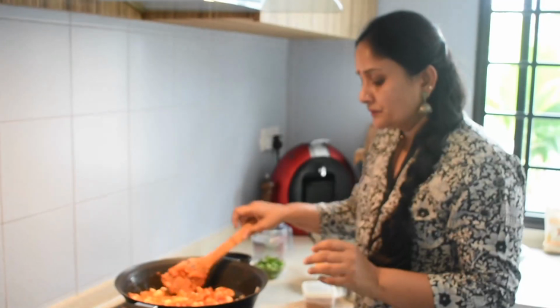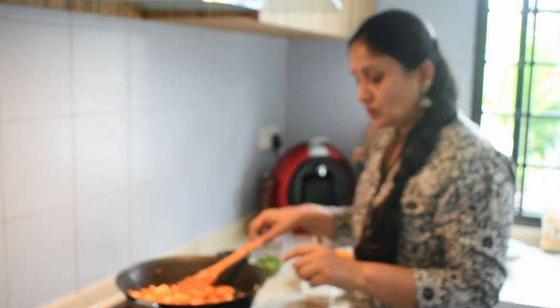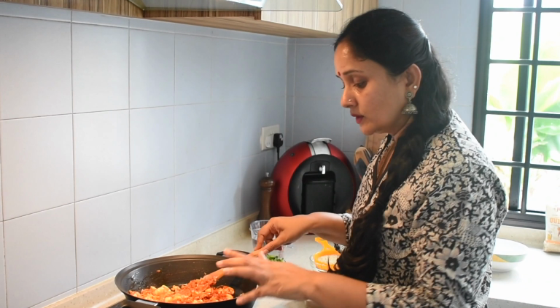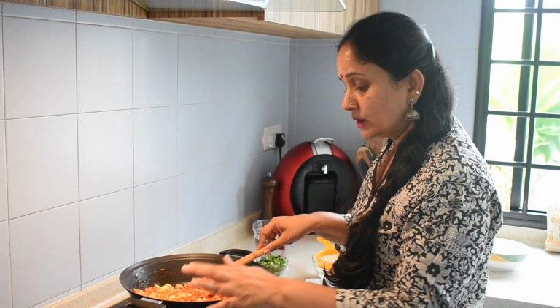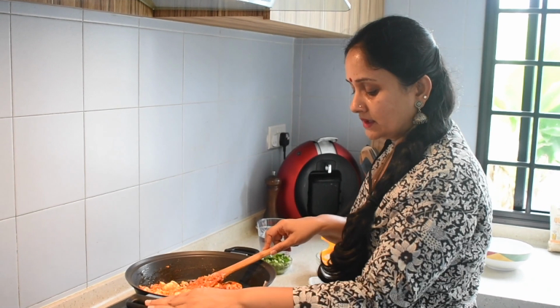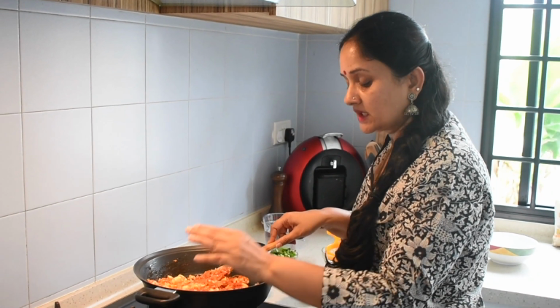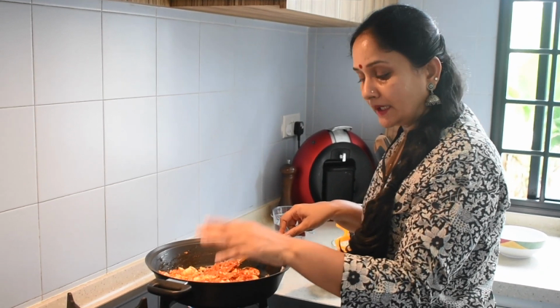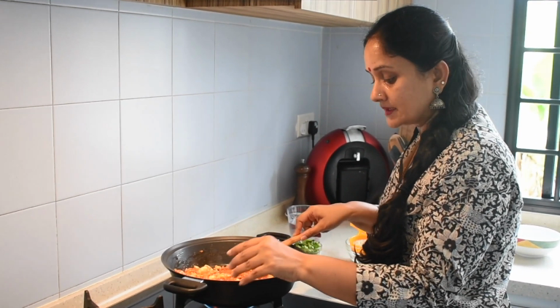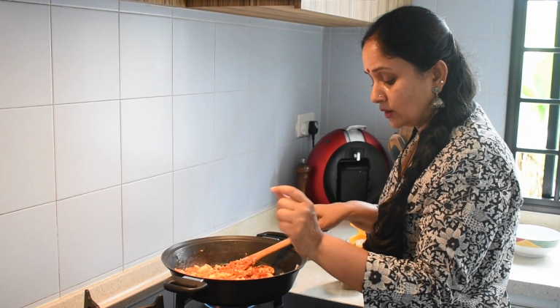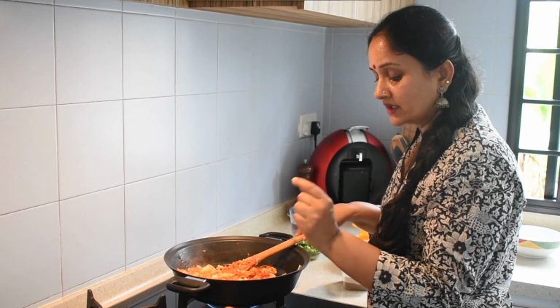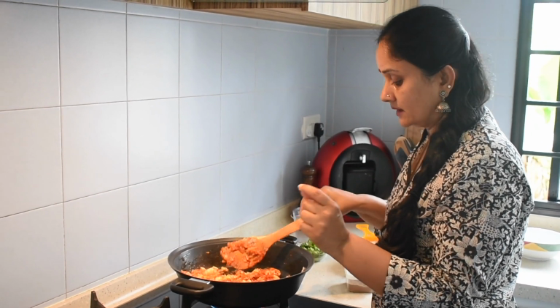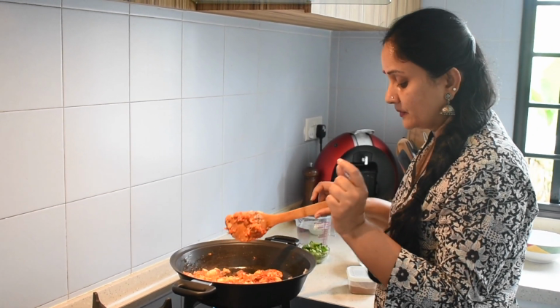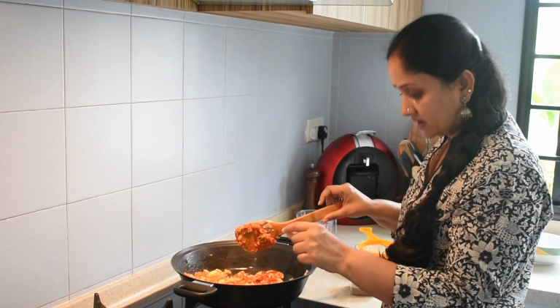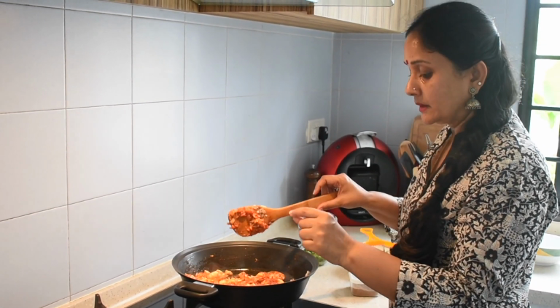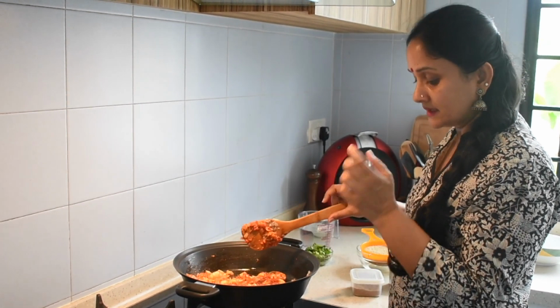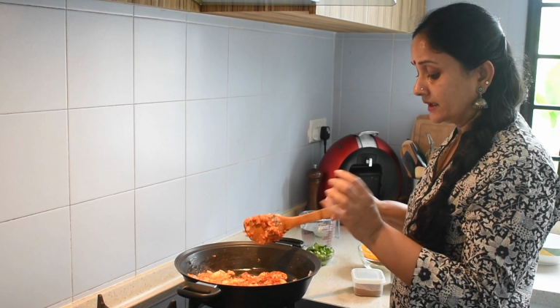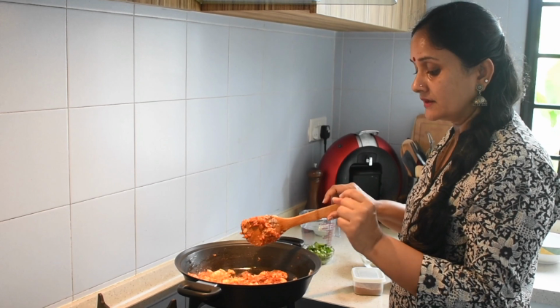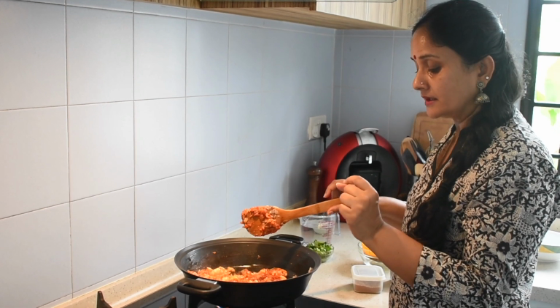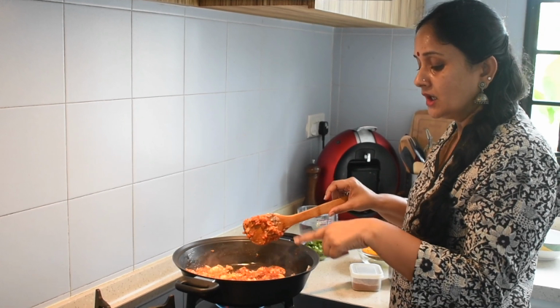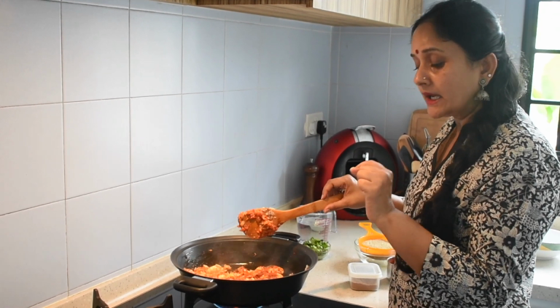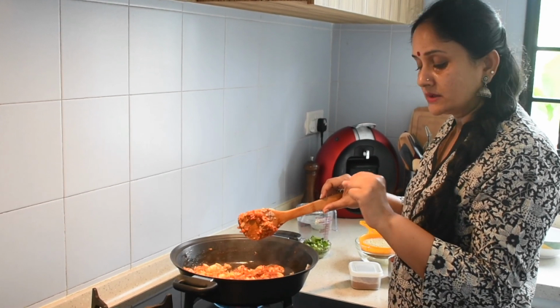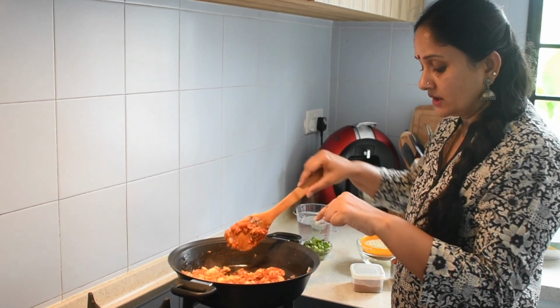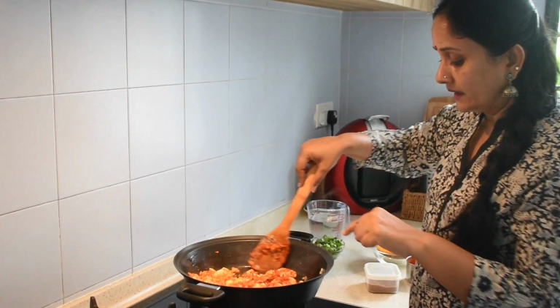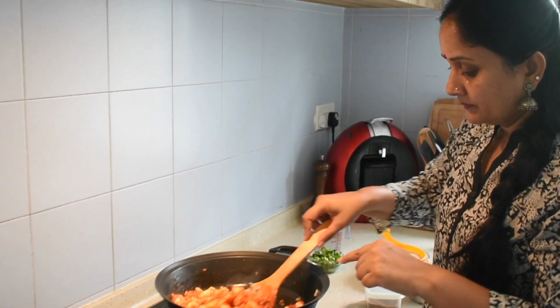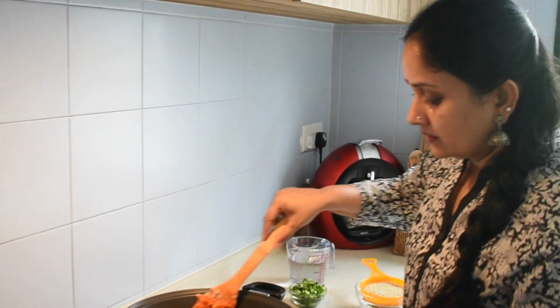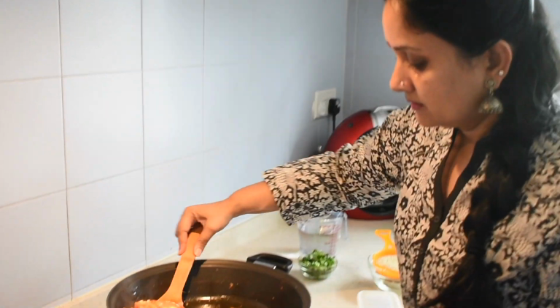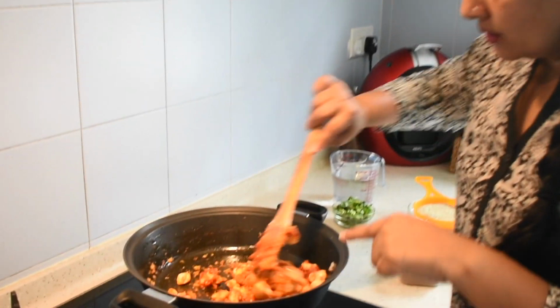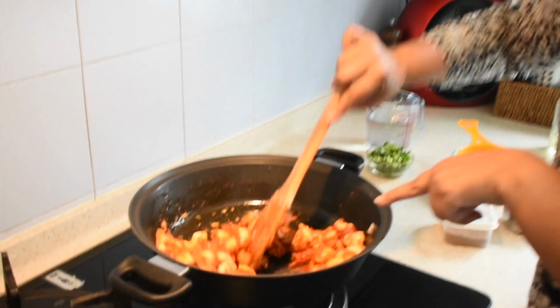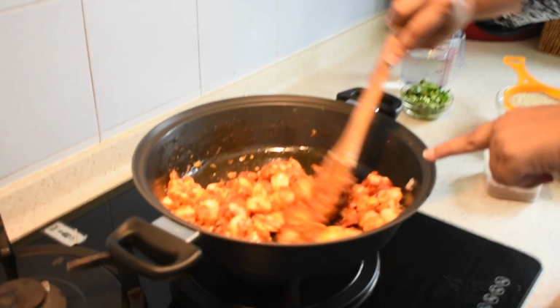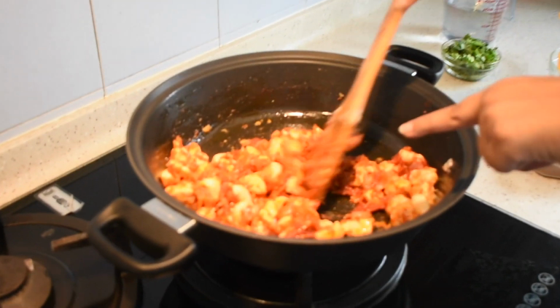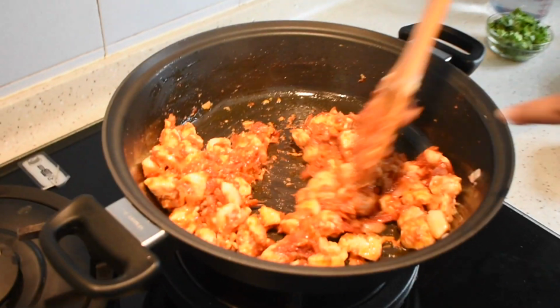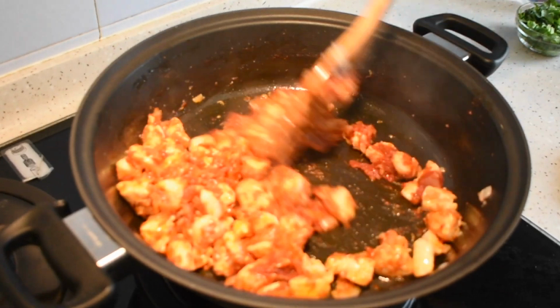You can also use bone-in chicken pieces — they will taste even better. Today I am using chicken fillet, cut into small pieces like this.